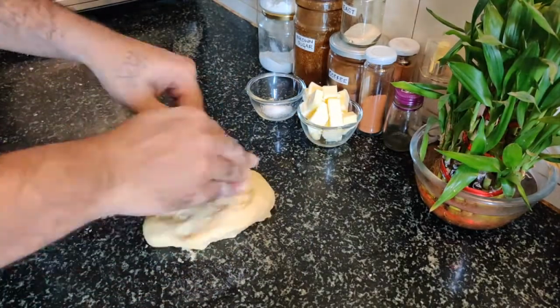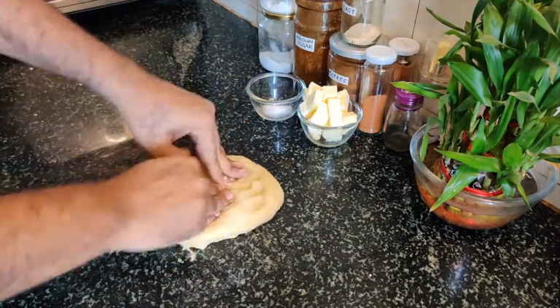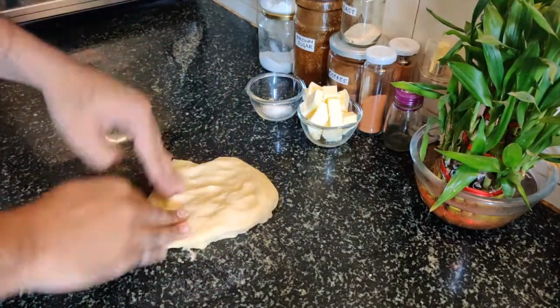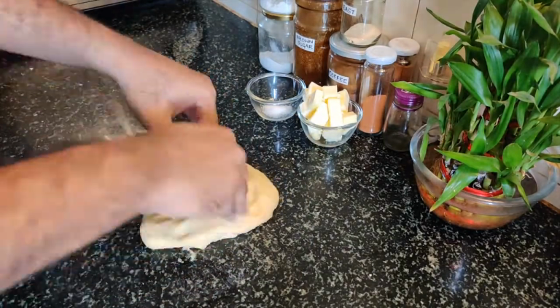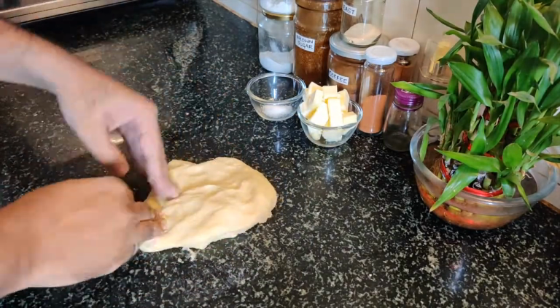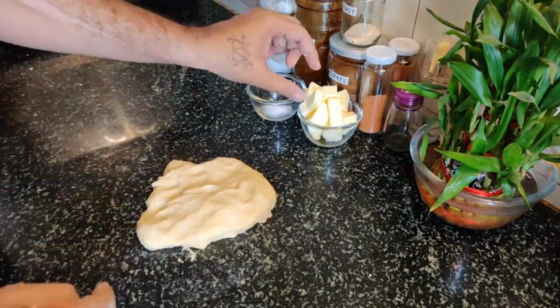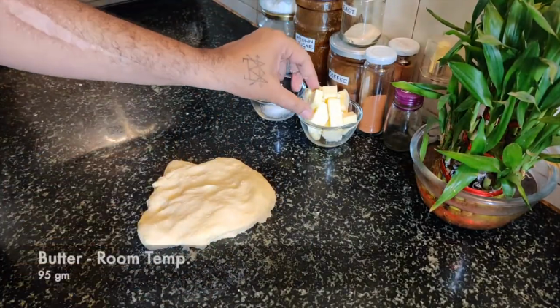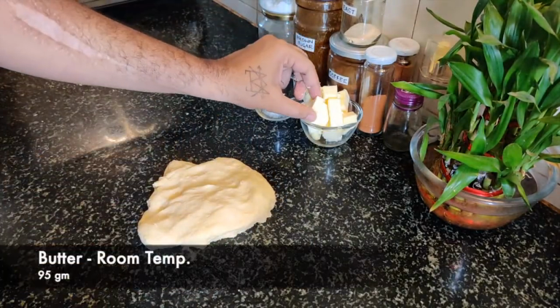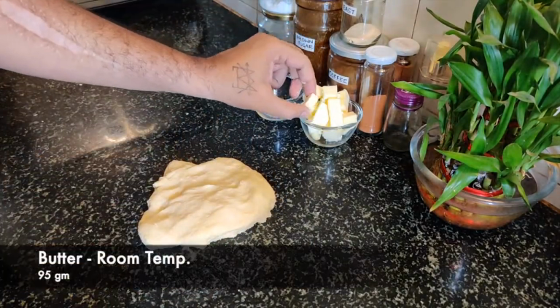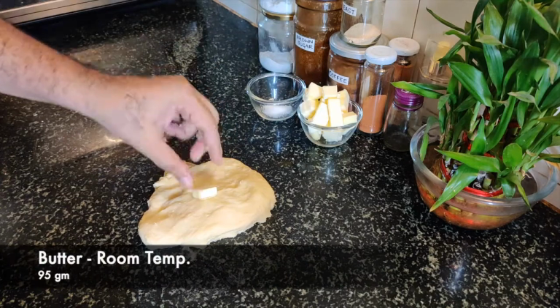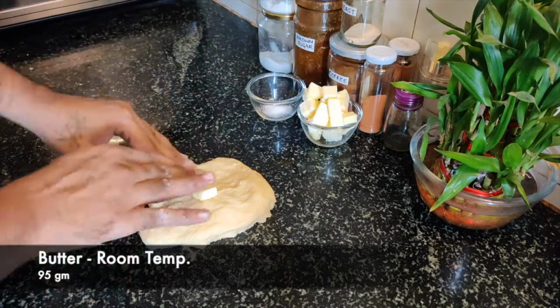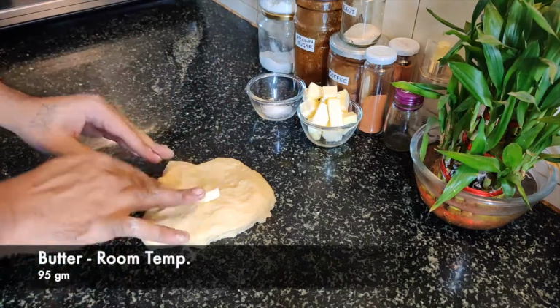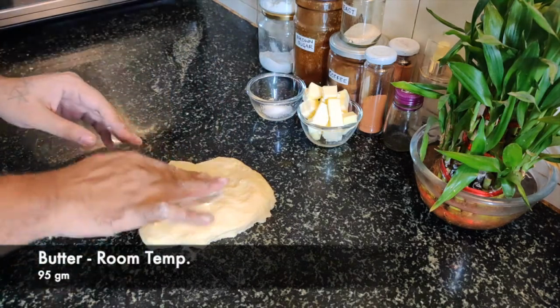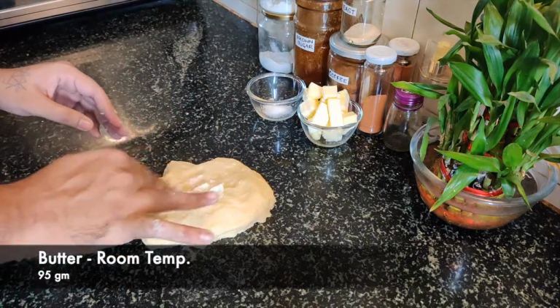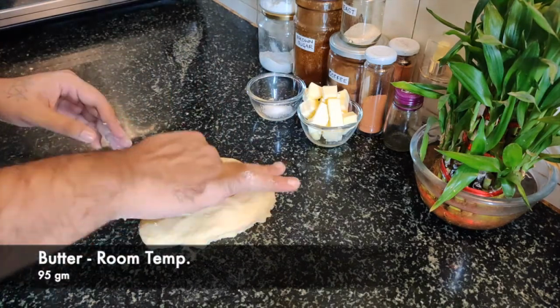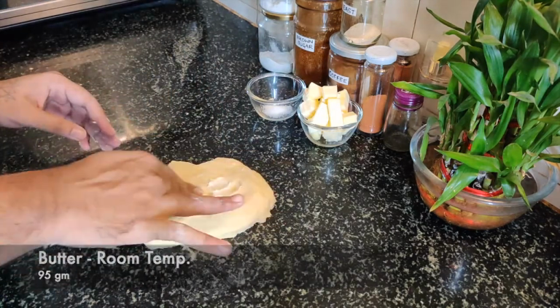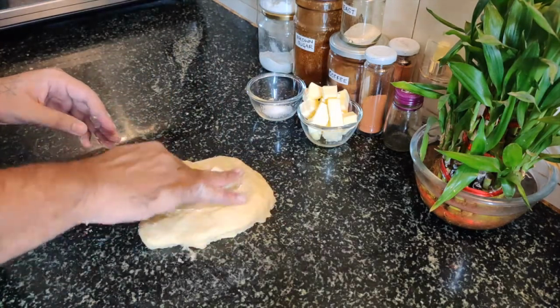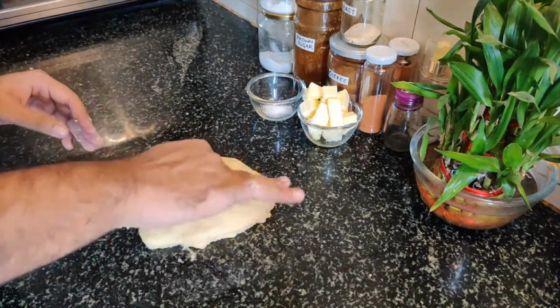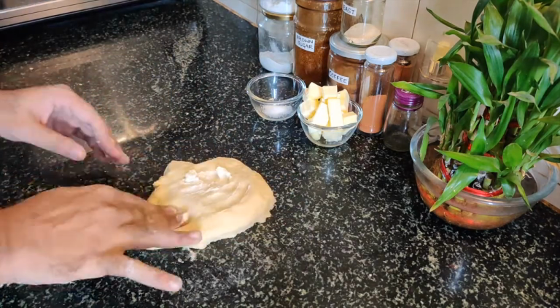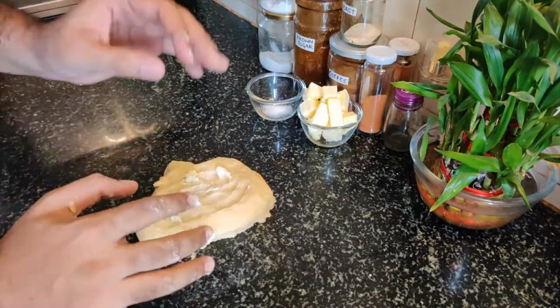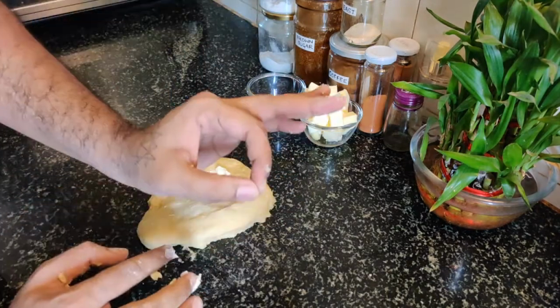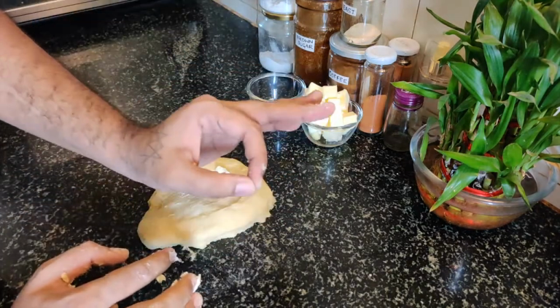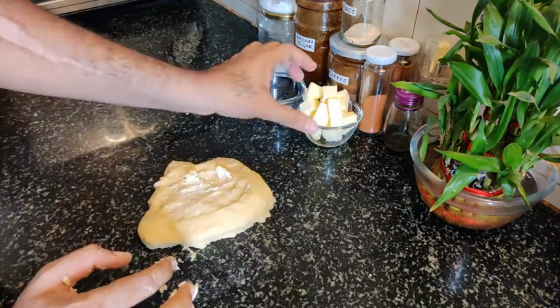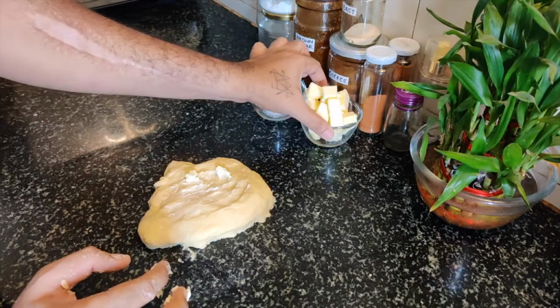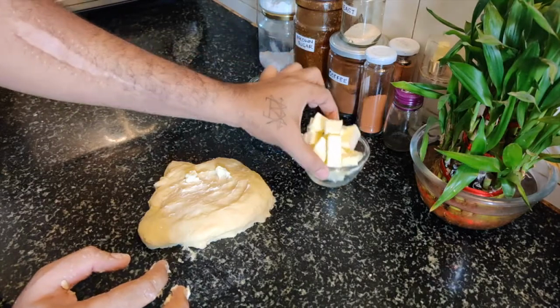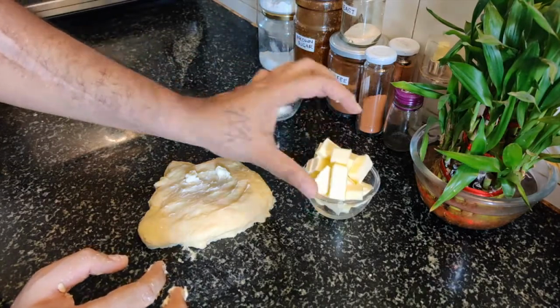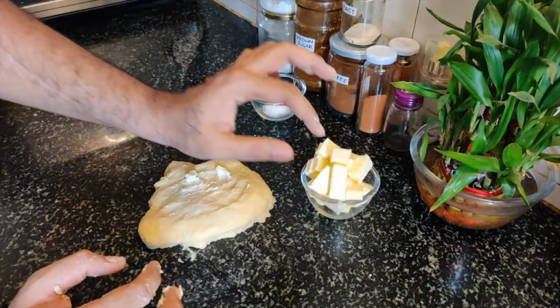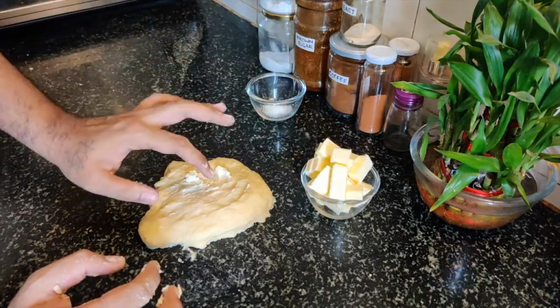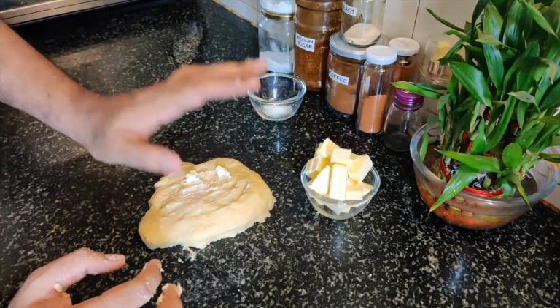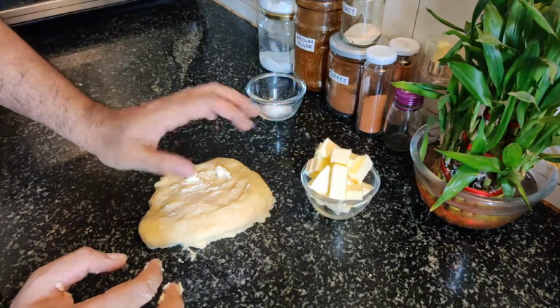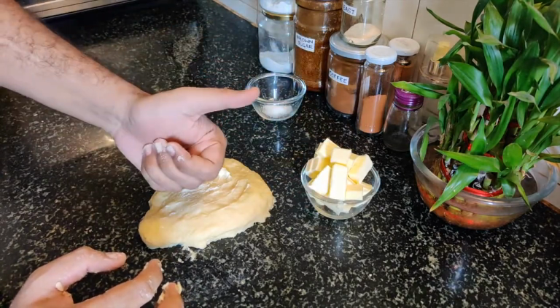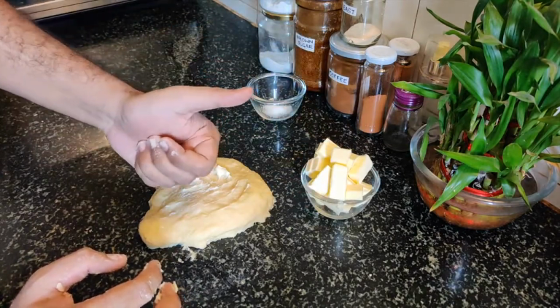Now we'll mix it with butter. Slowly, gradually, we'll incorporate the butter and keep mixing.